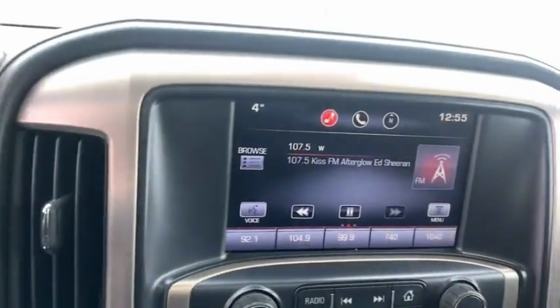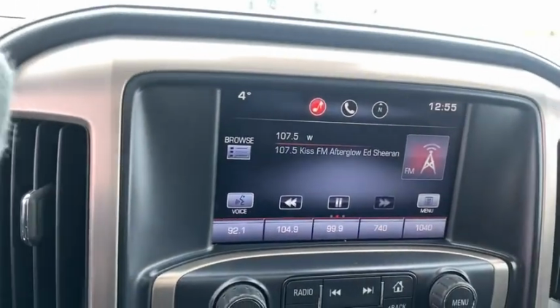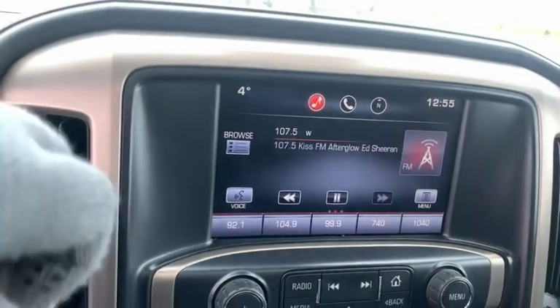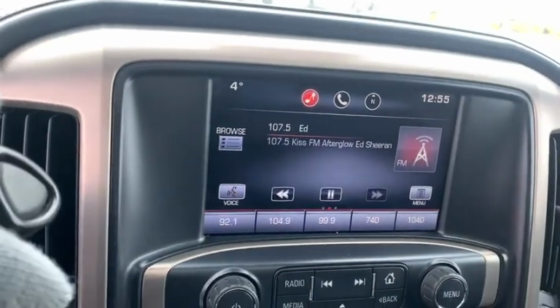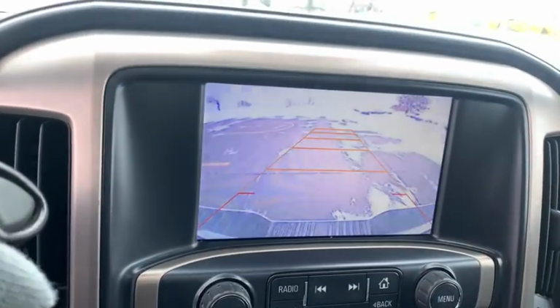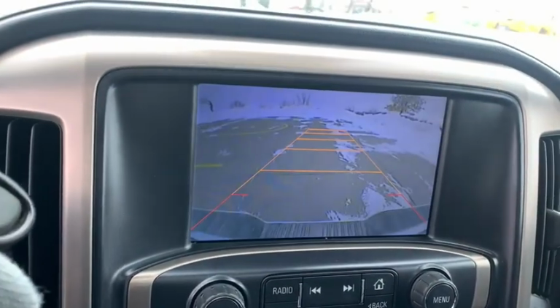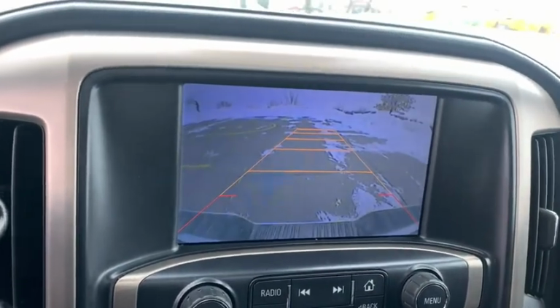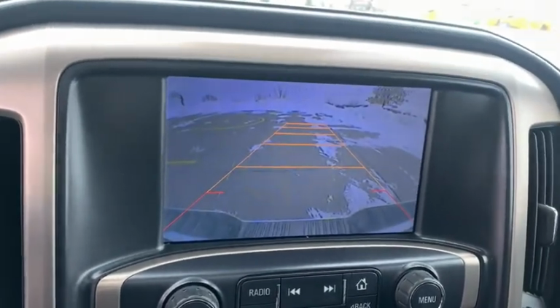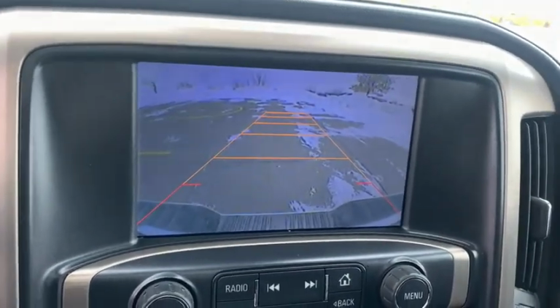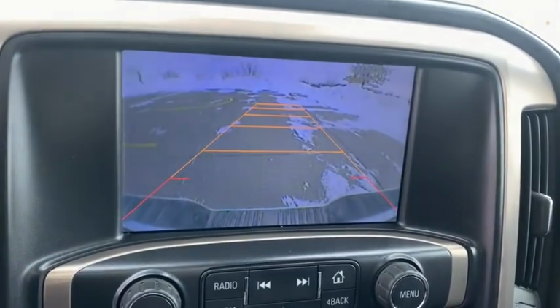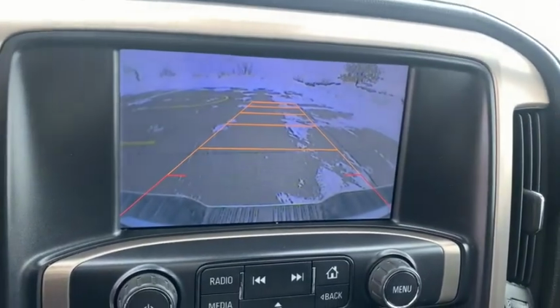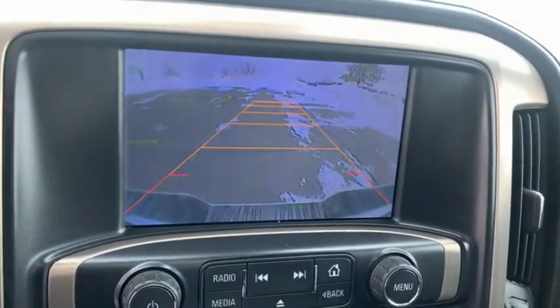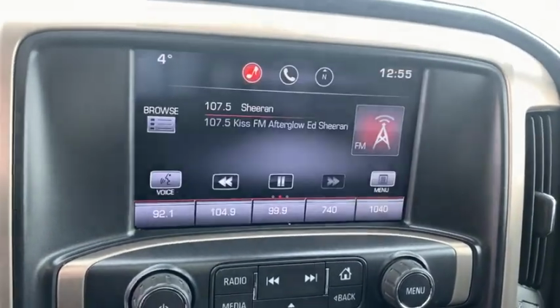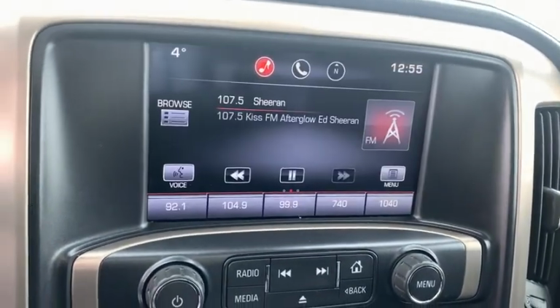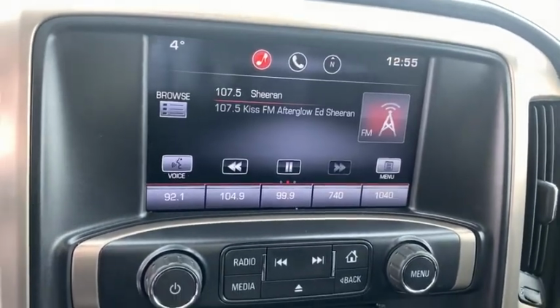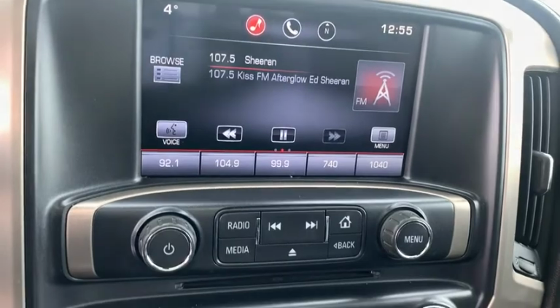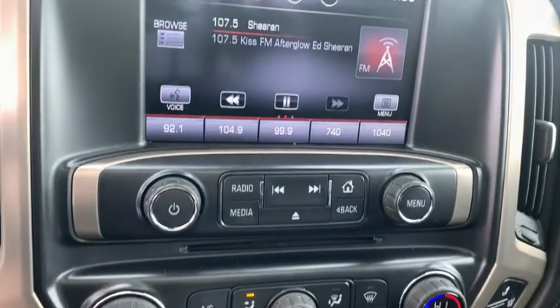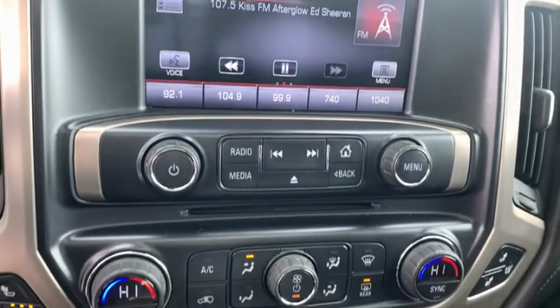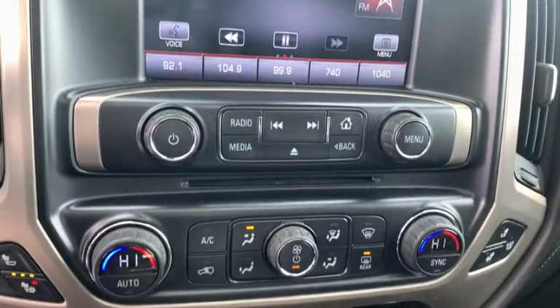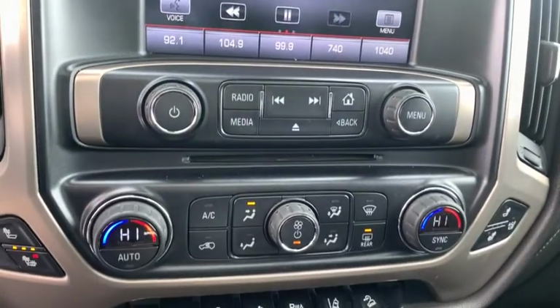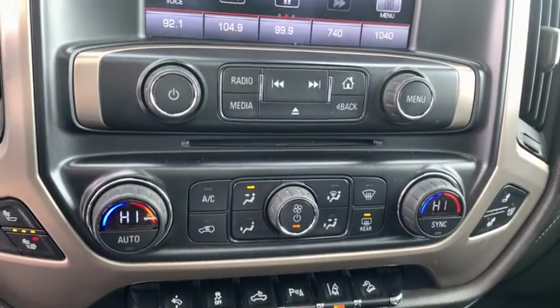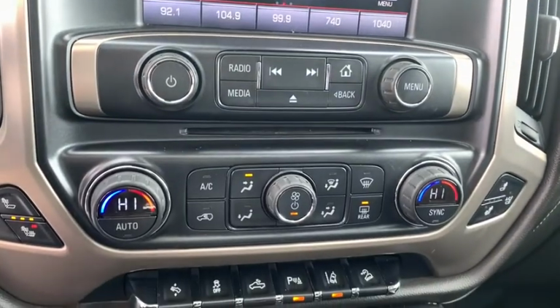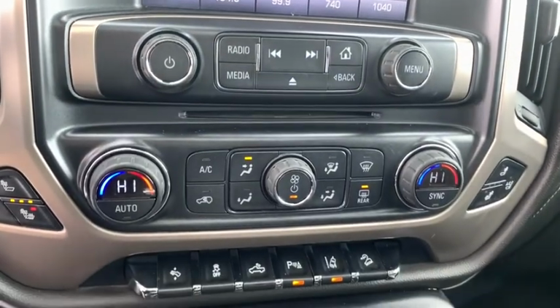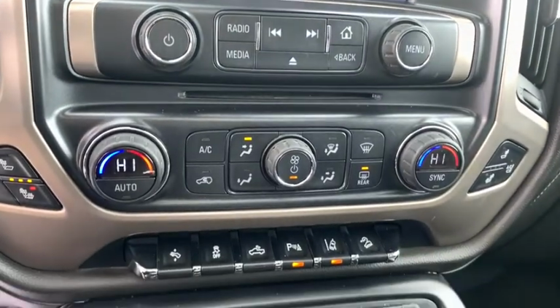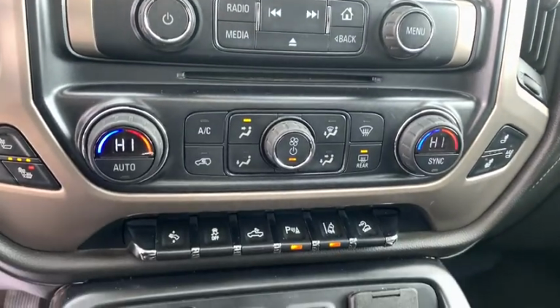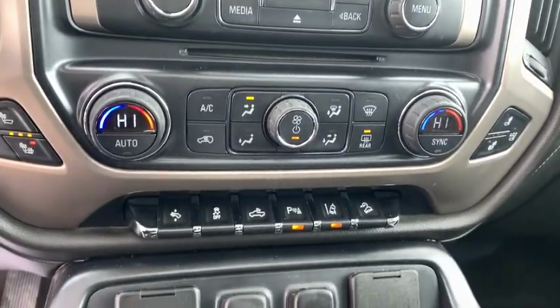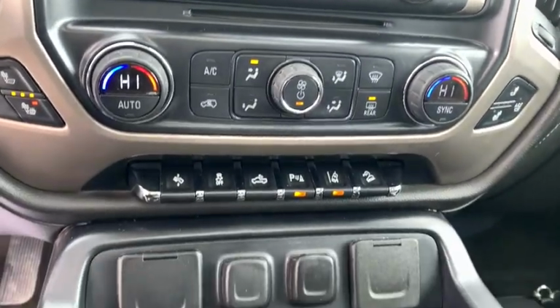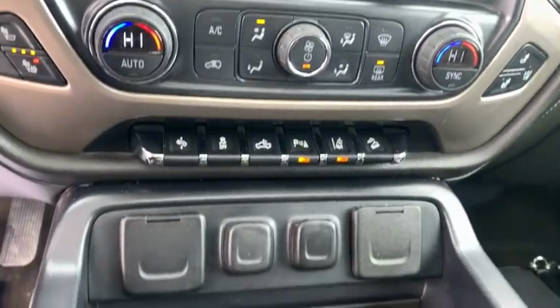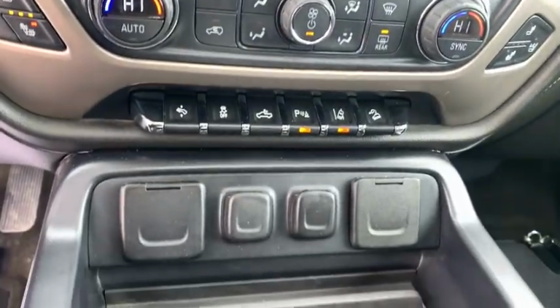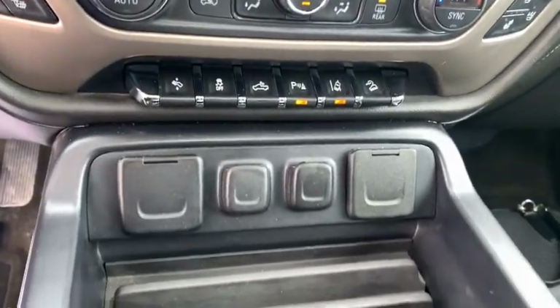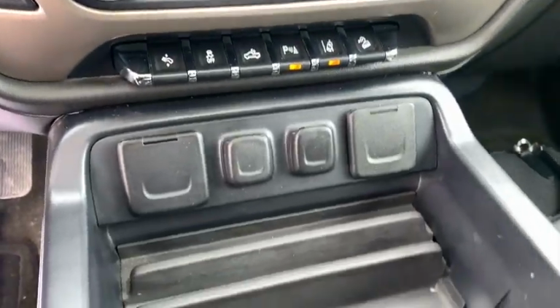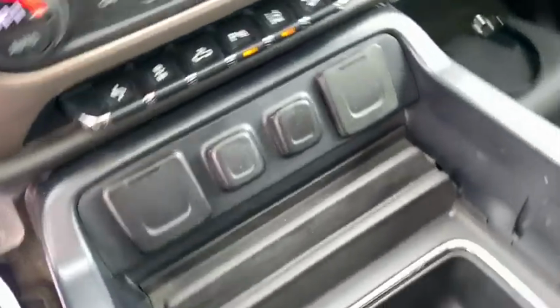Bose sound system, navigation system, steering wheel audio controls, OnStar, traction control, remote engine start, power sunroof, power passenger seat.